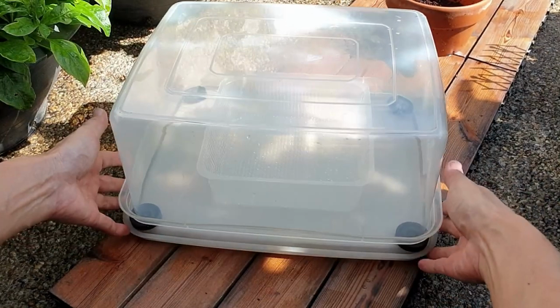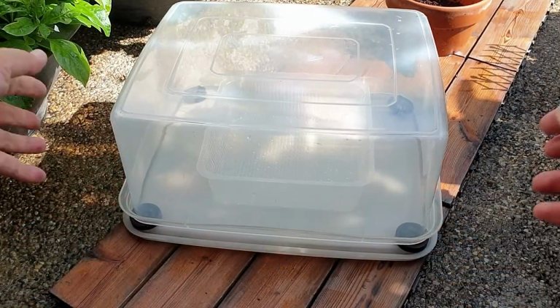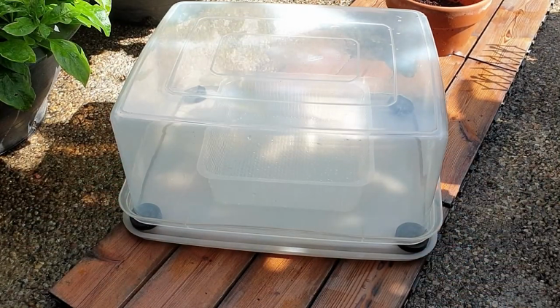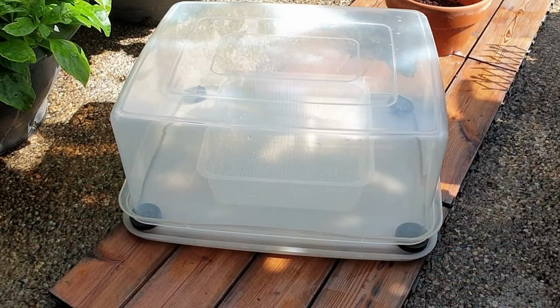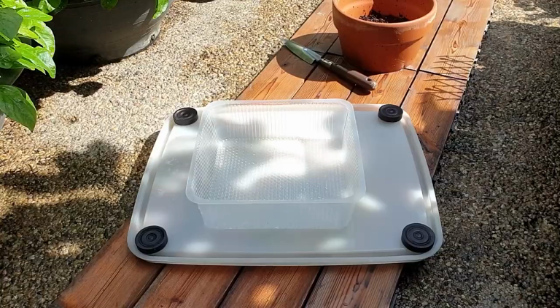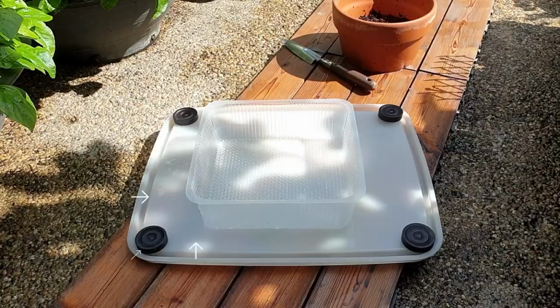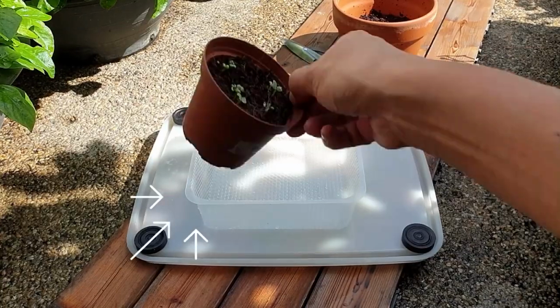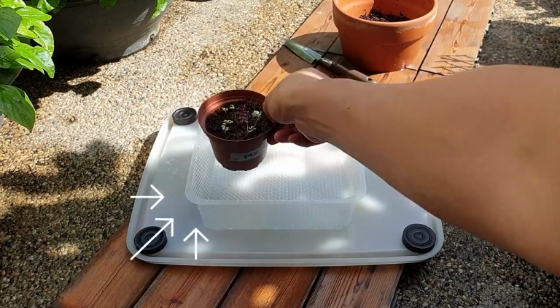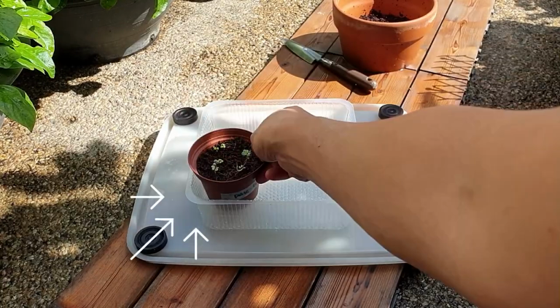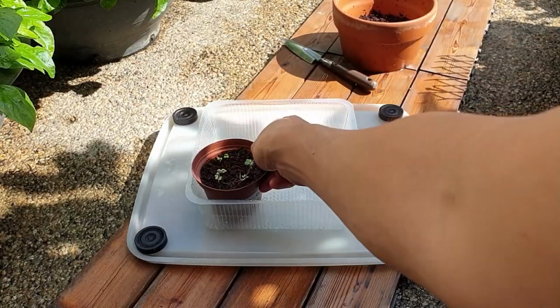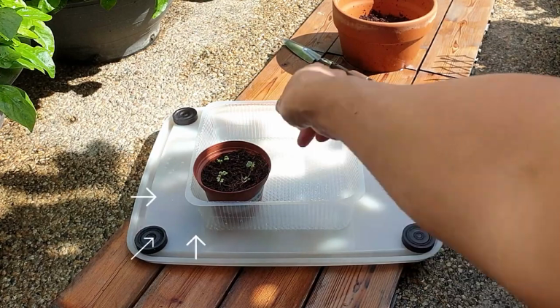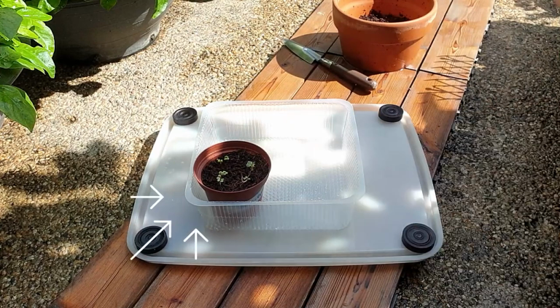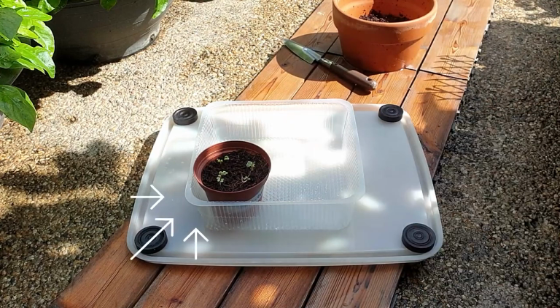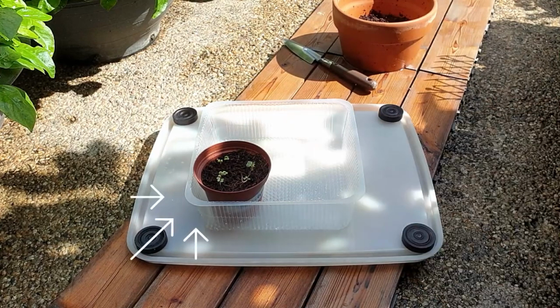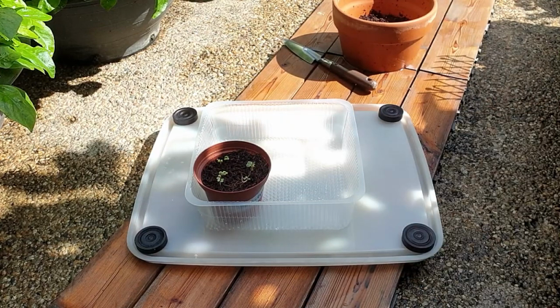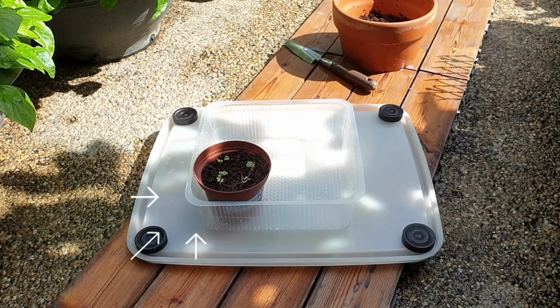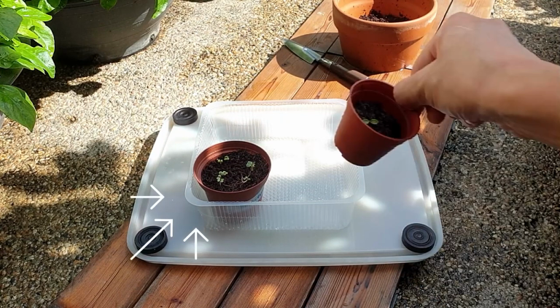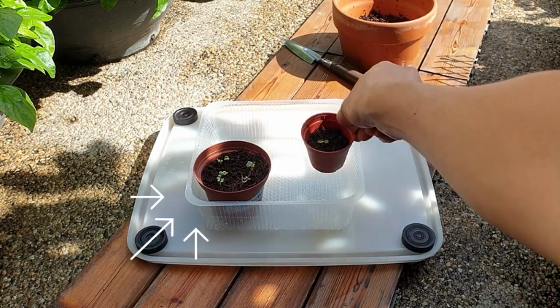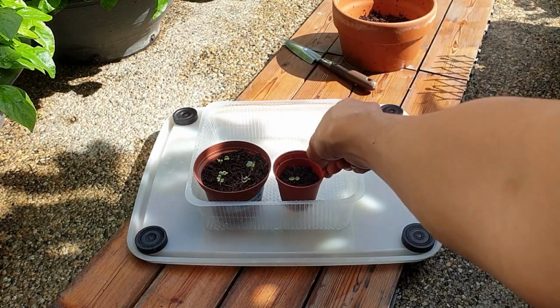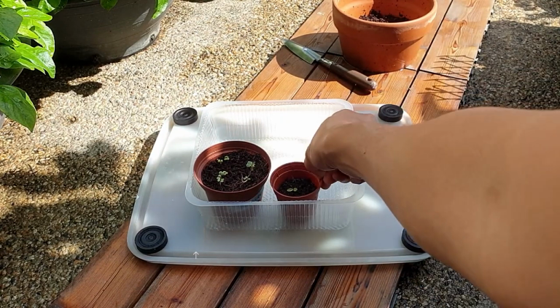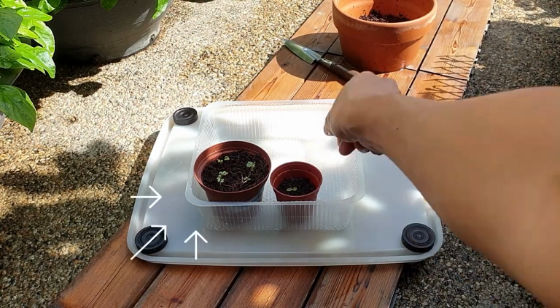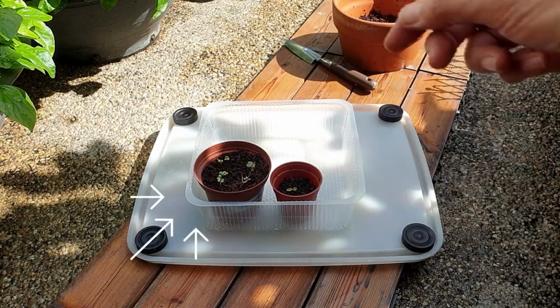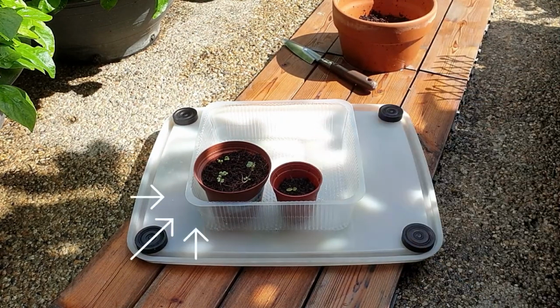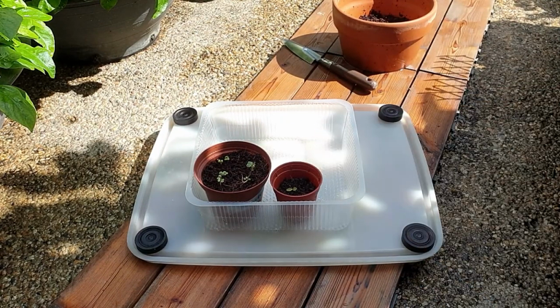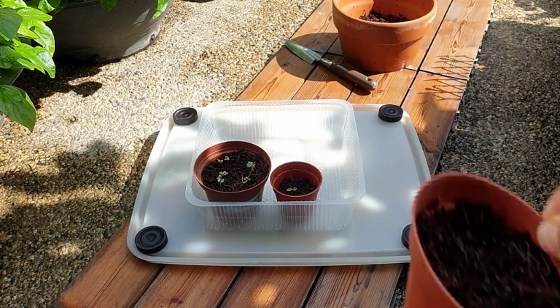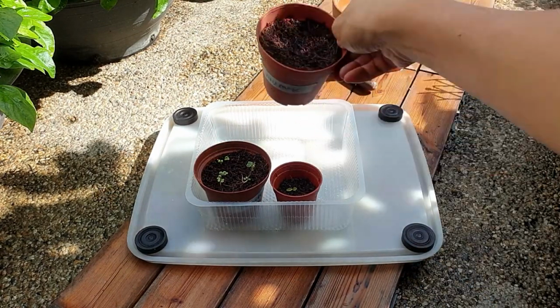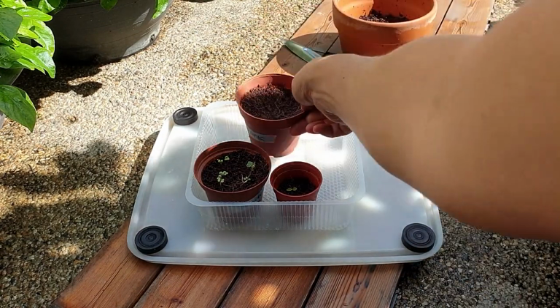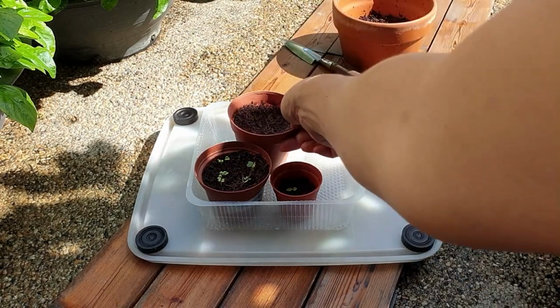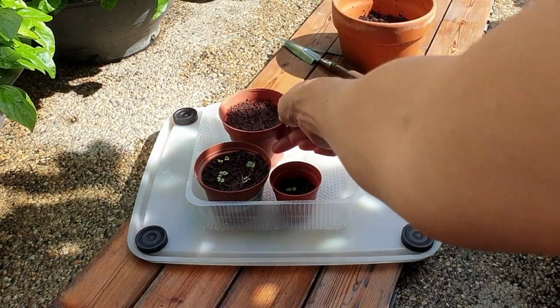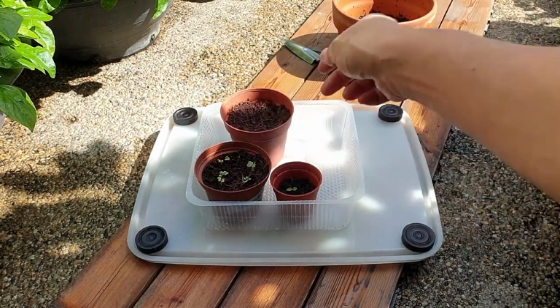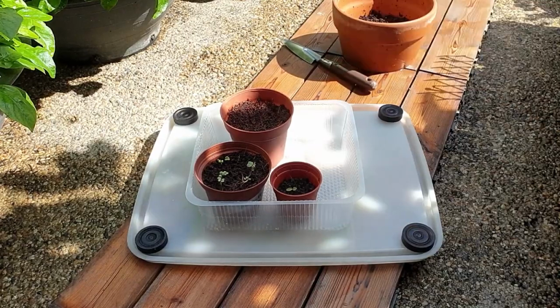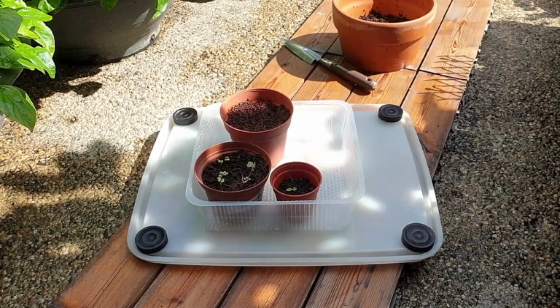You can add a tray to hold all your seedlings together and place them in like this, so it will be easier for you to move your pots around.